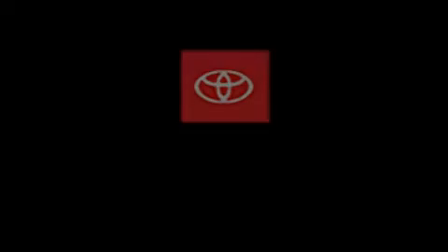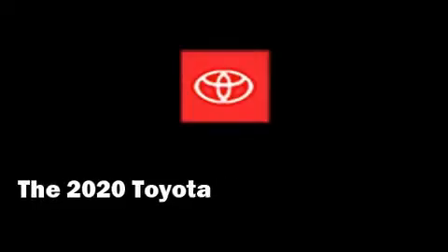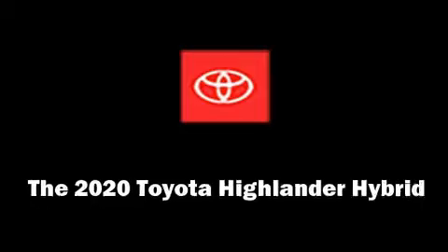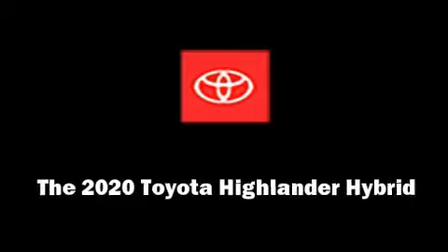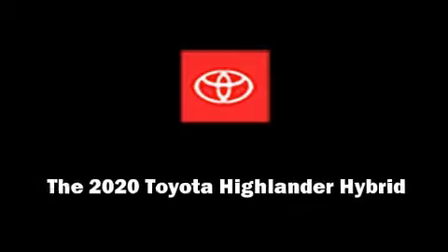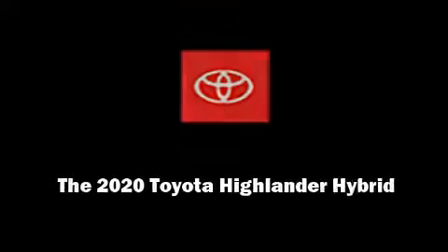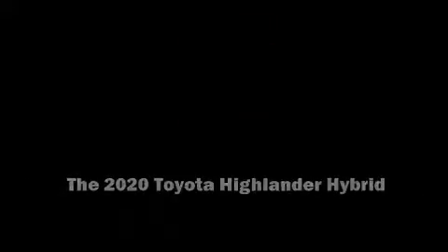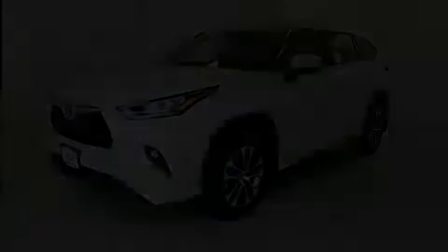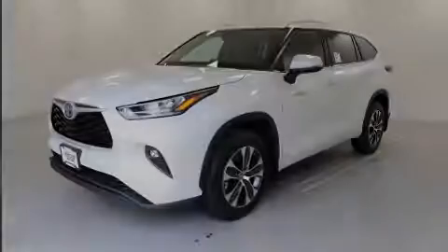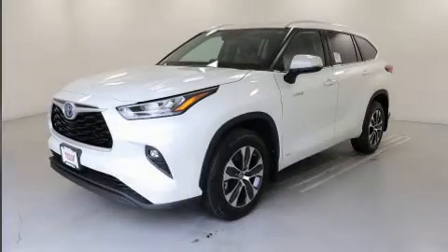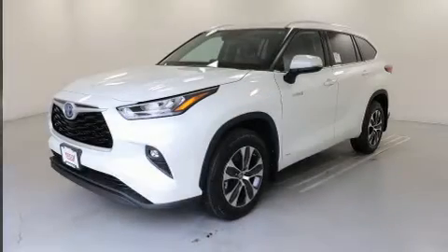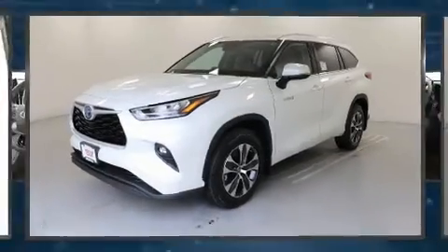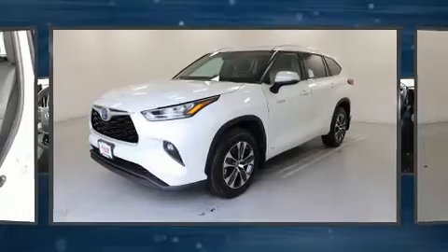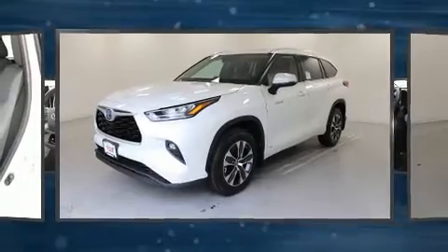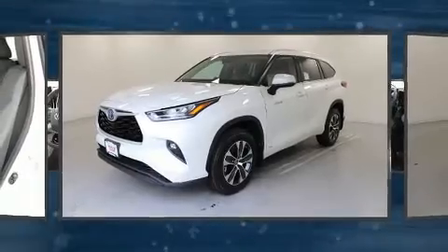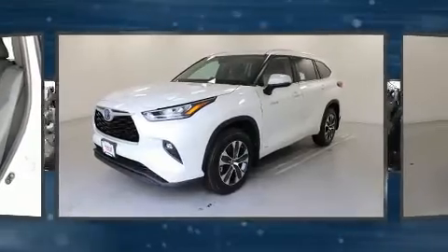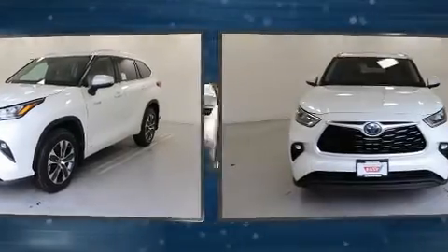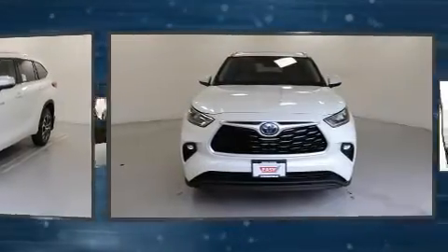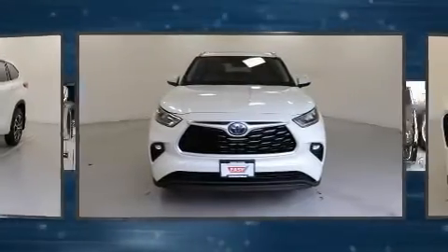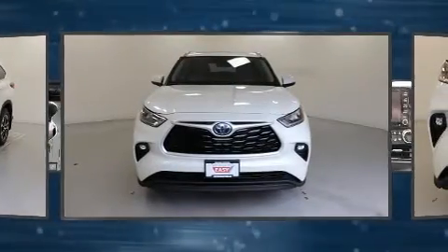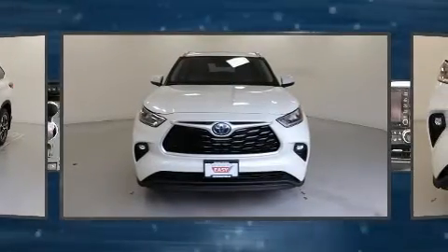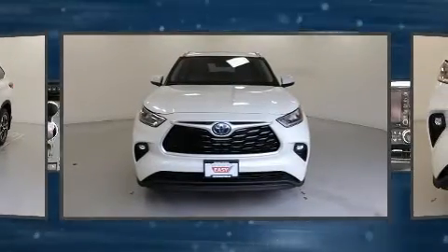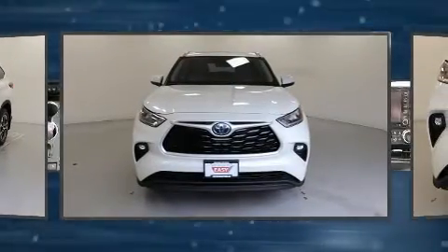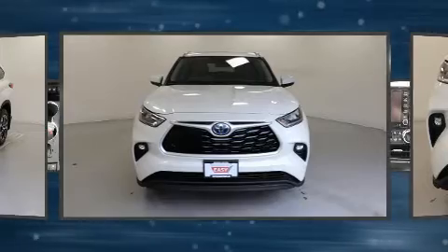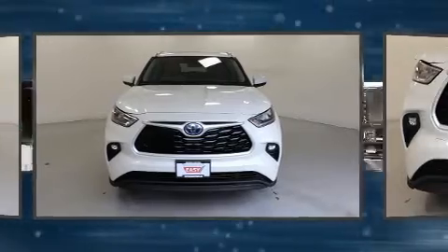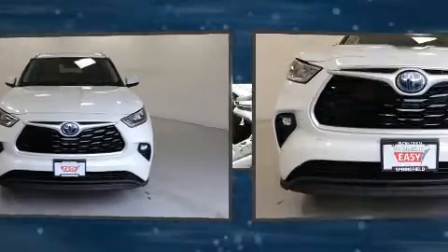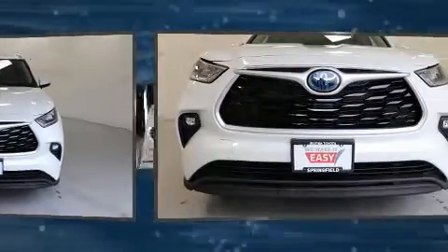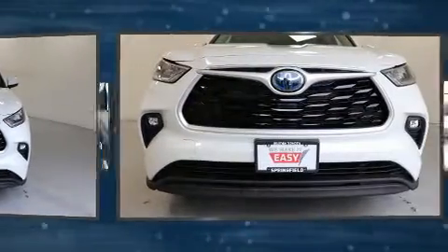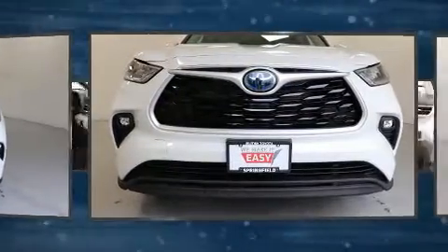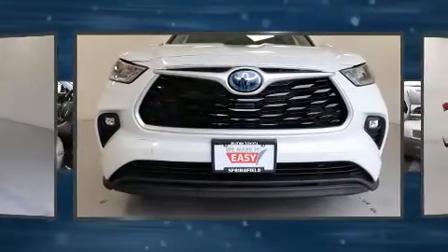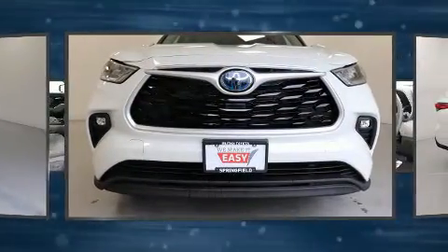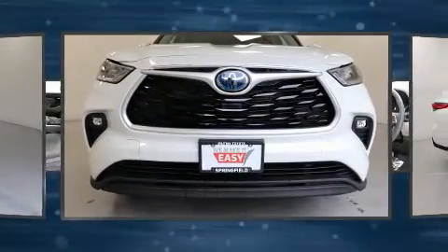Outstanding design defines the 2020 Toyota Highlander Hybrid. Smooth gear shifts are achieved thanks to the 2.5-liter four-cylinder engine, and for added security, dynamic stability control supplements the drivetrain.